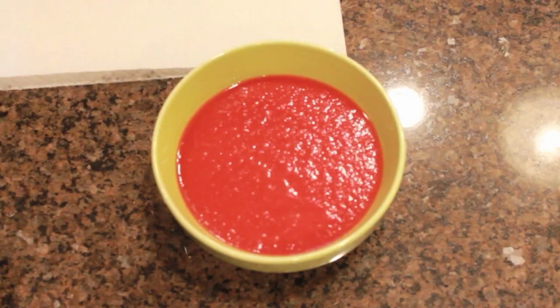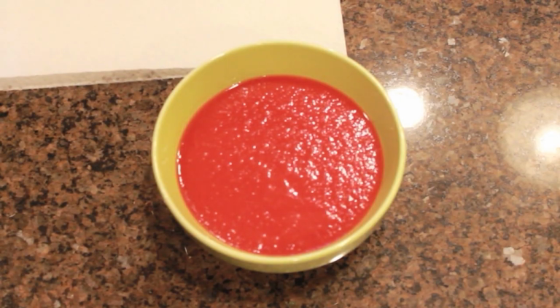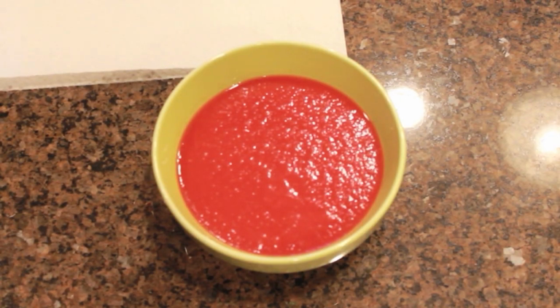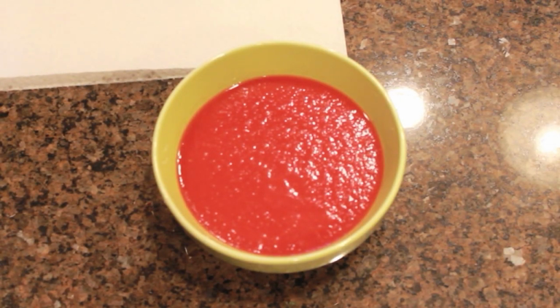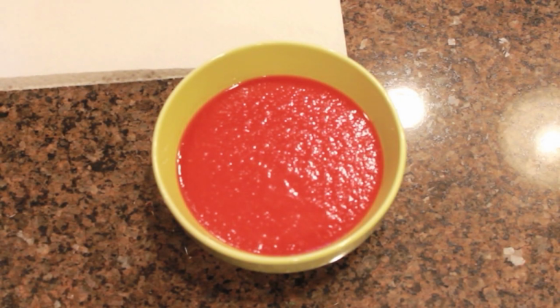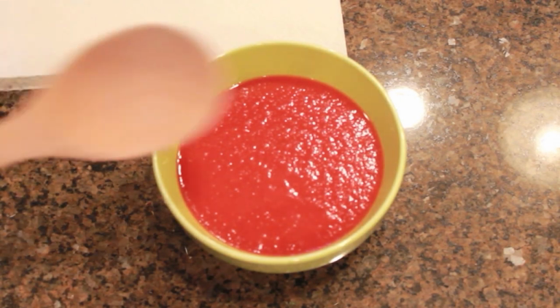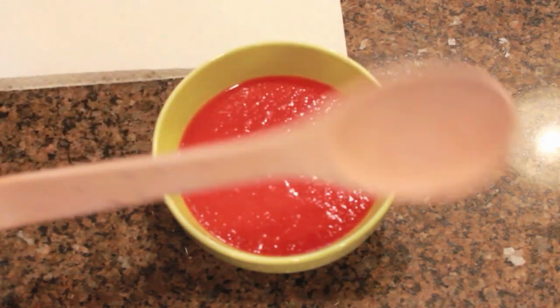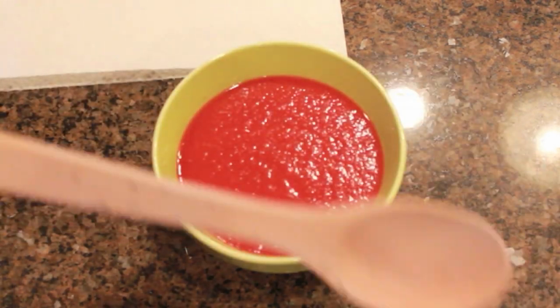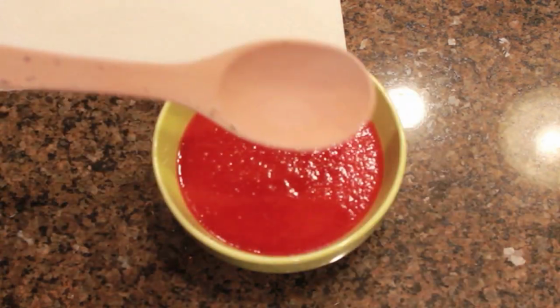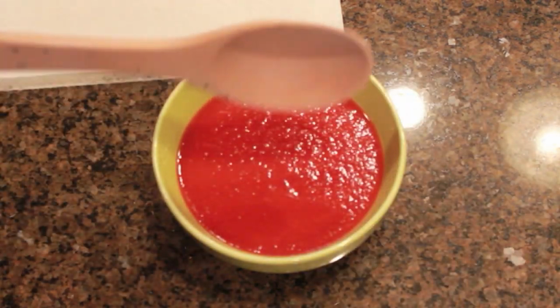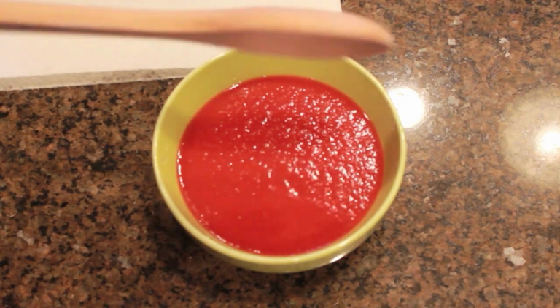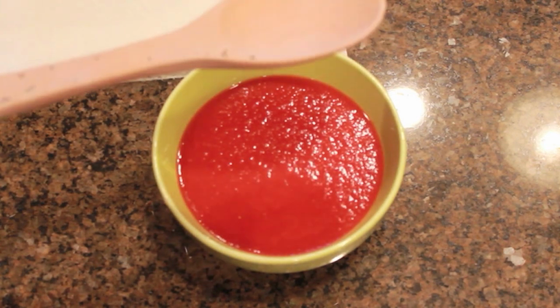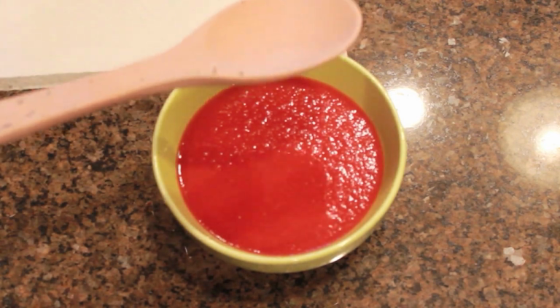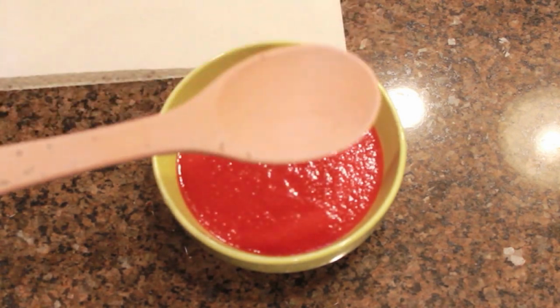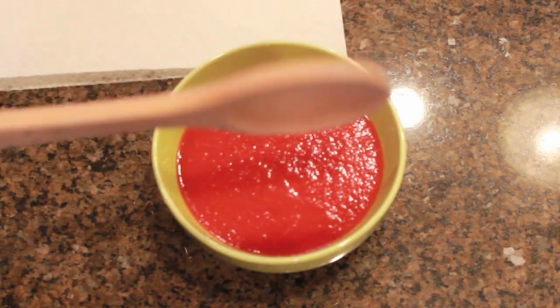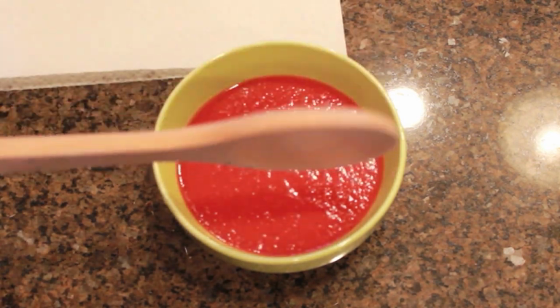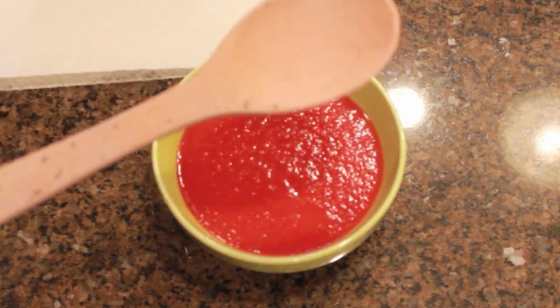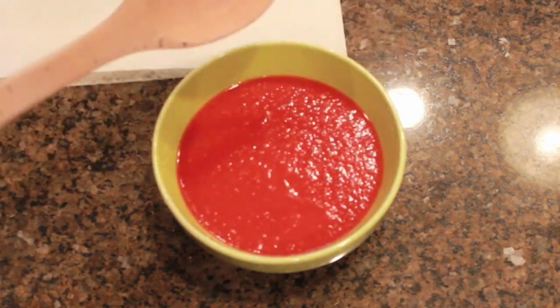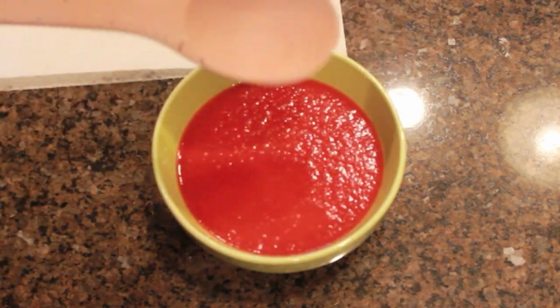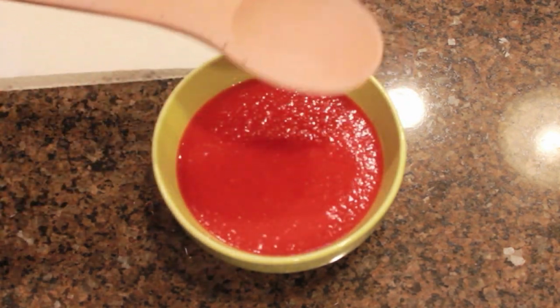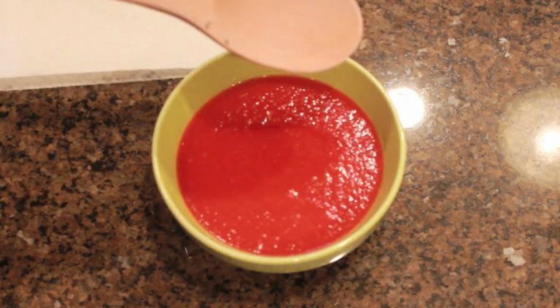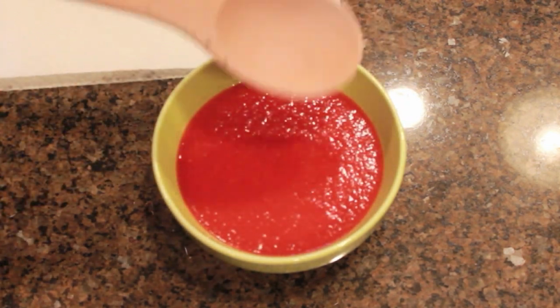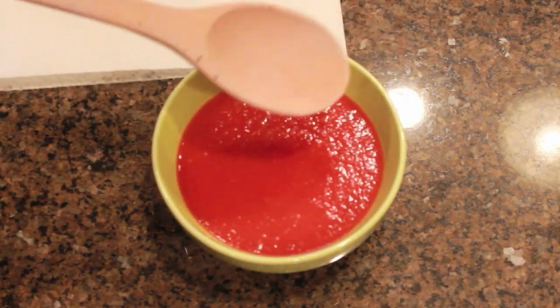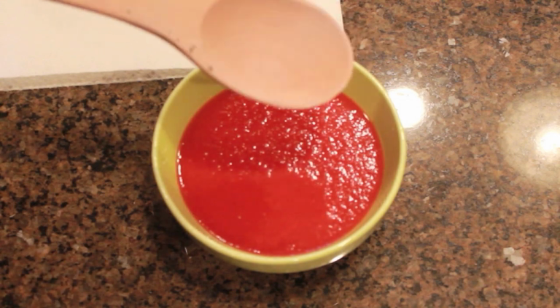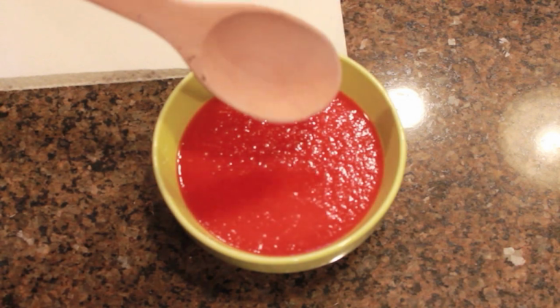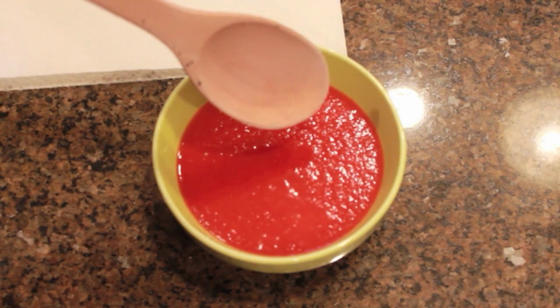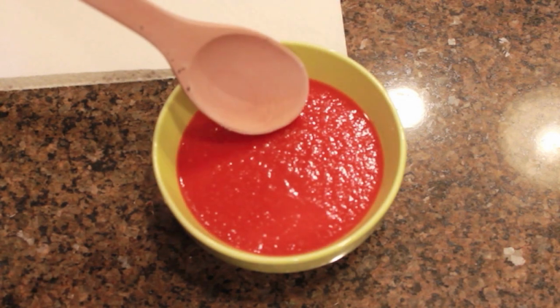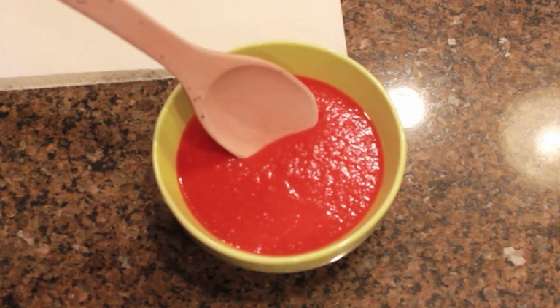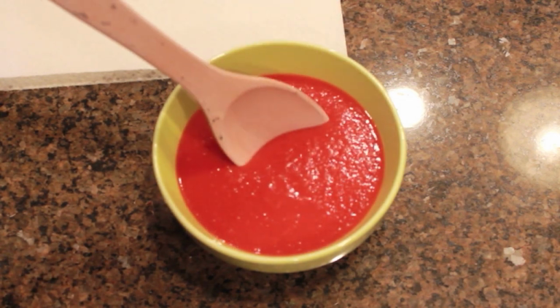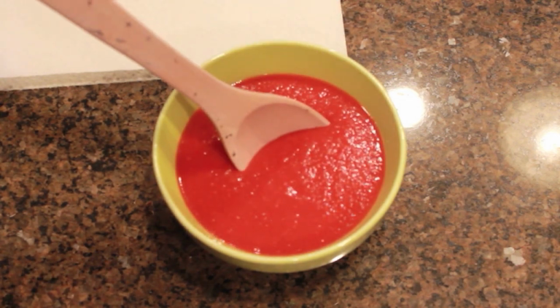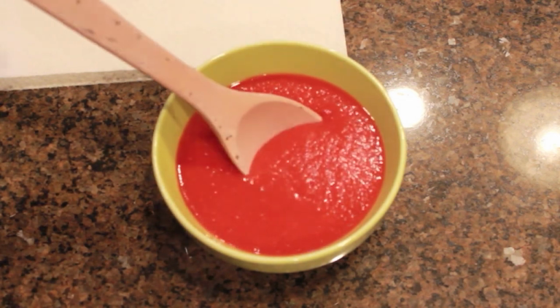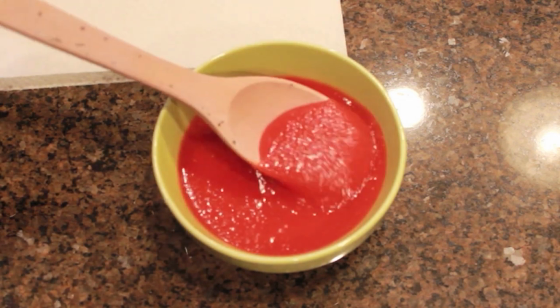Hey guys, hydrophobic guy here. Today I put Neverwet on a spoon — like a wooden spoon you'd see and use in the kitchen. And I've got a bowl of tomato sauce, so I'm going to show you how Neverwet just slides right off.